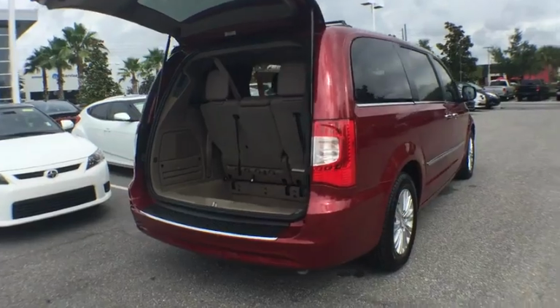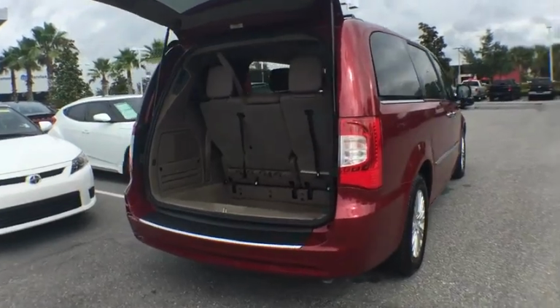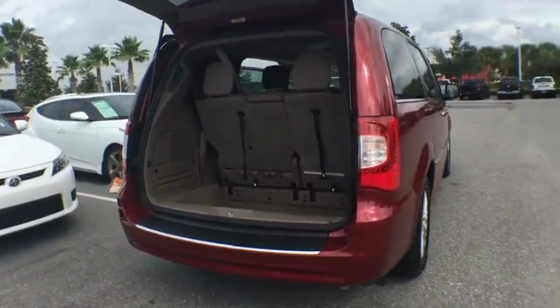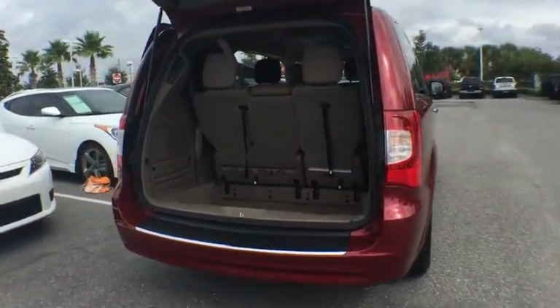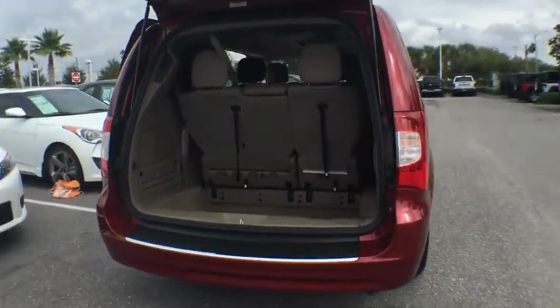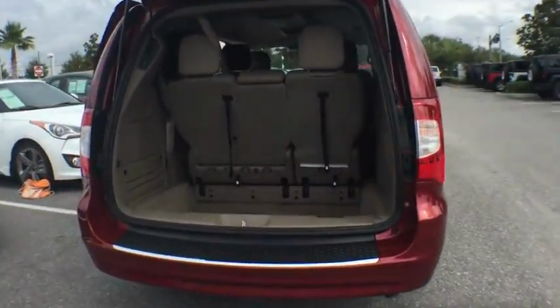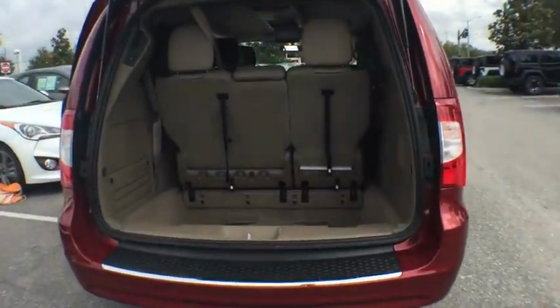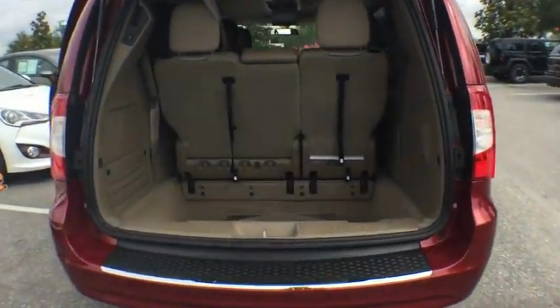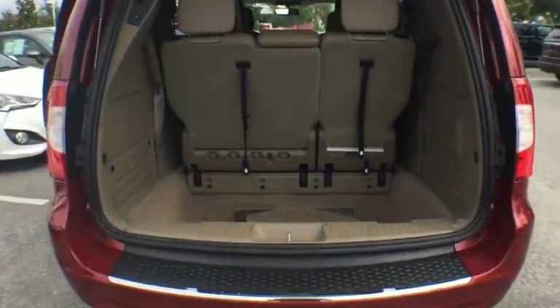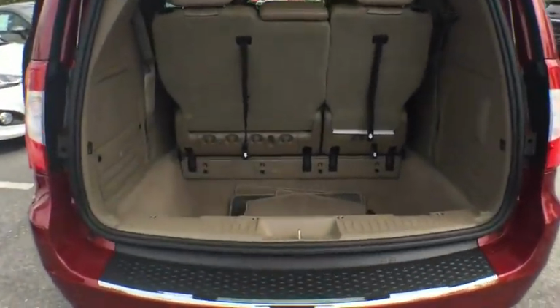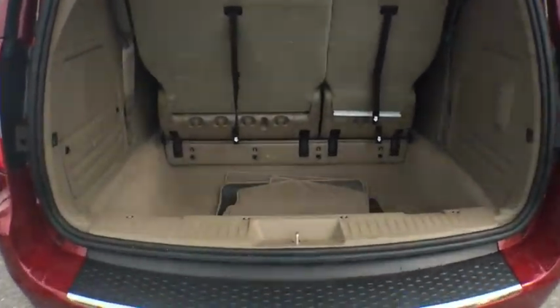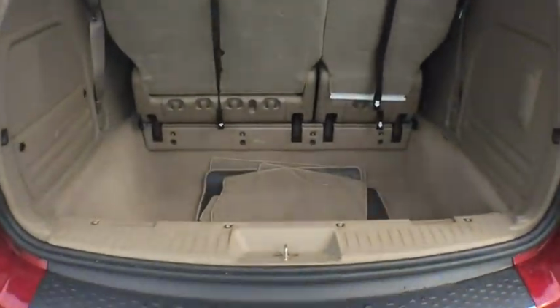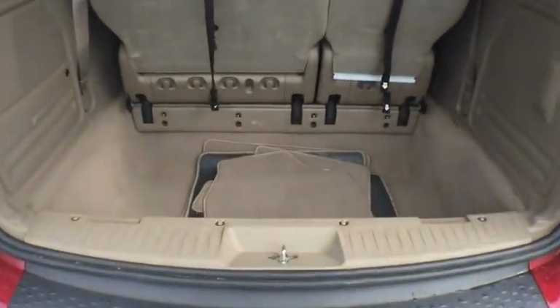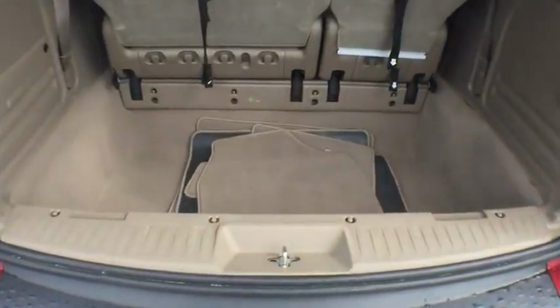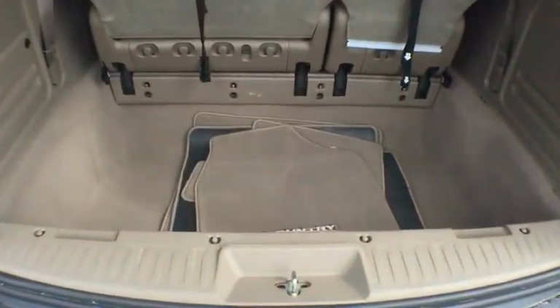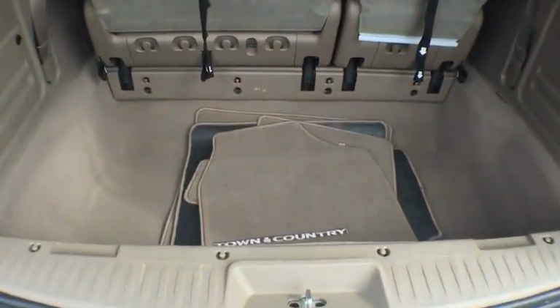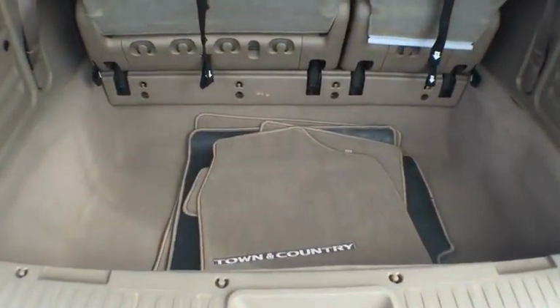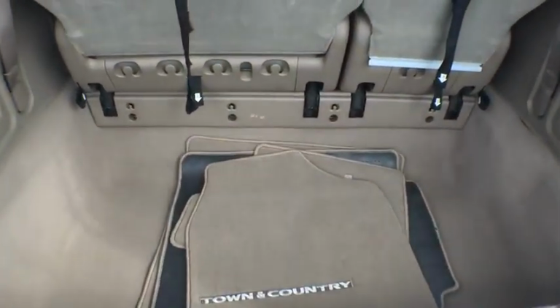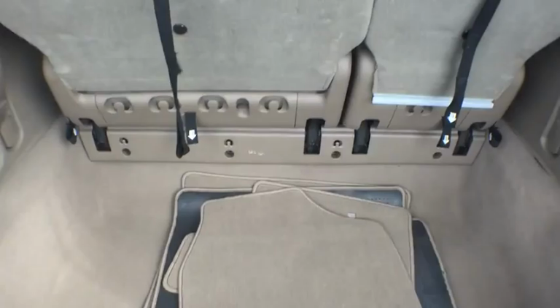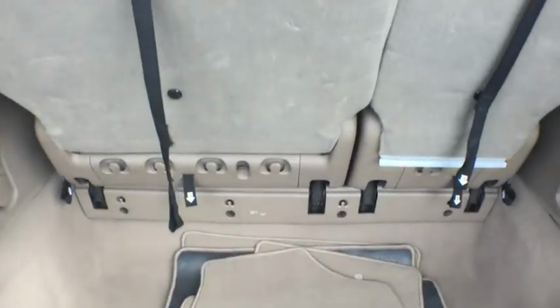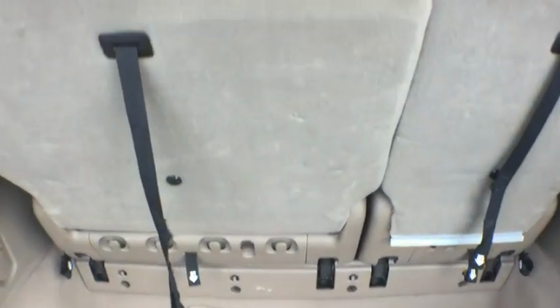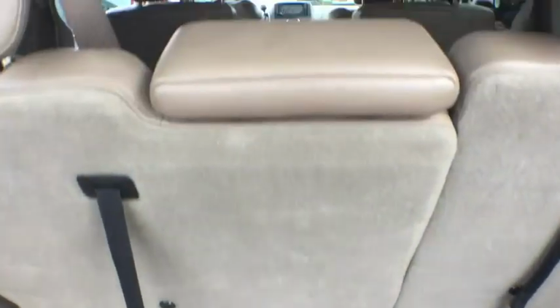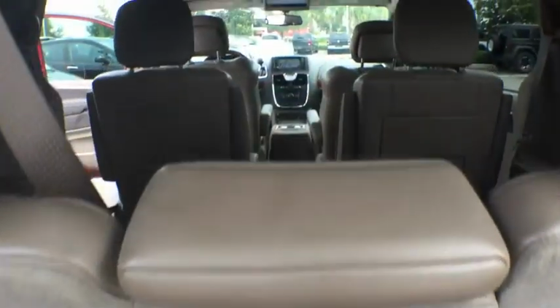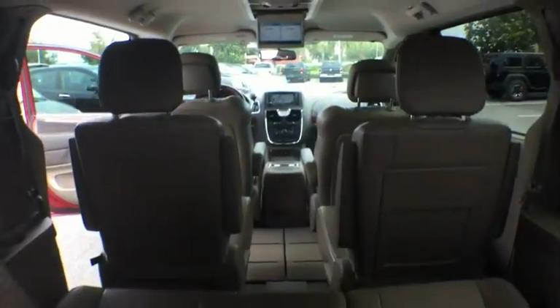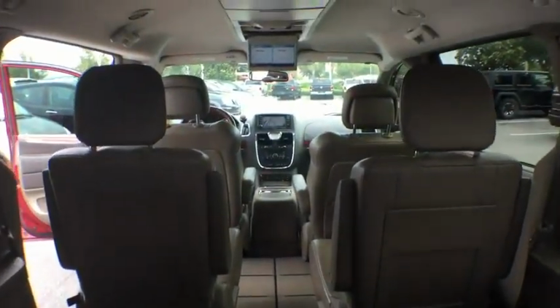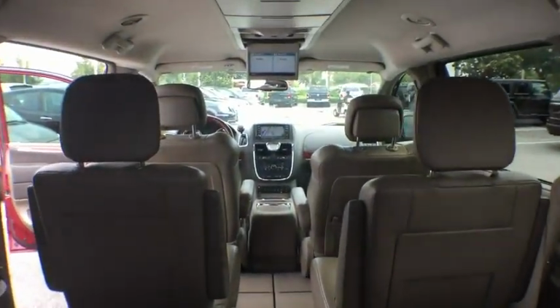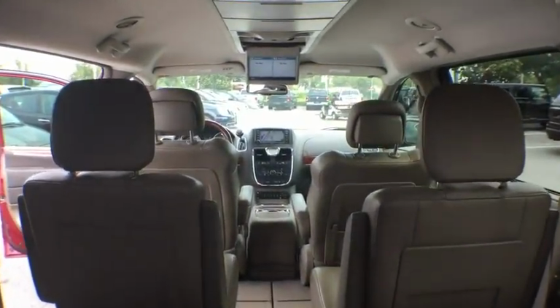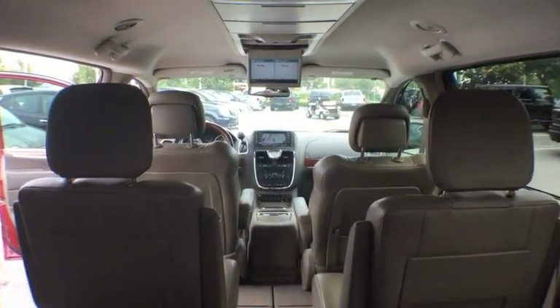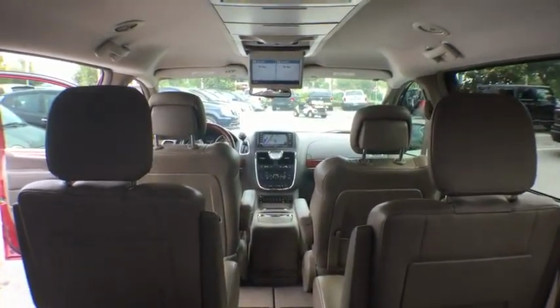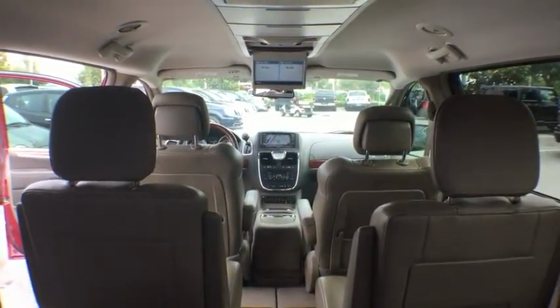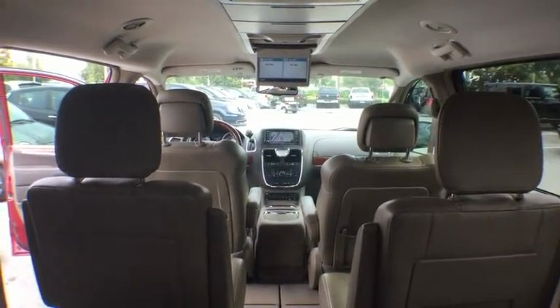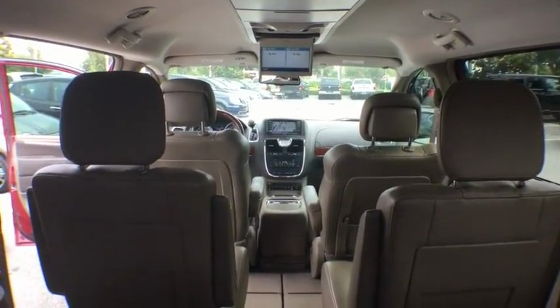Seat seven comfortably and choose from stow-and-go seating or the innovative swivel-and-go seating. This vehicle has less than 65,000 miles.